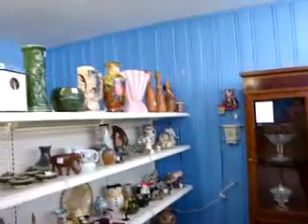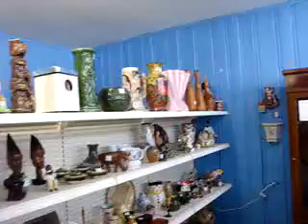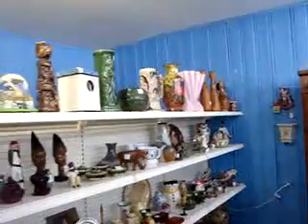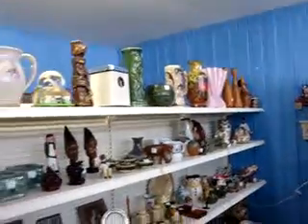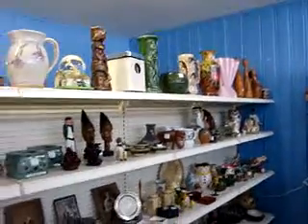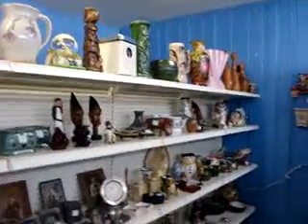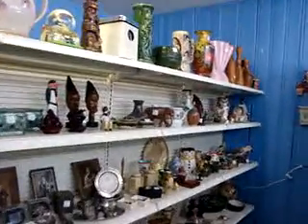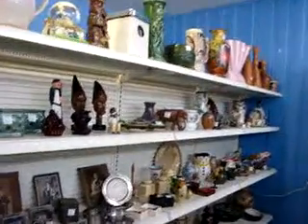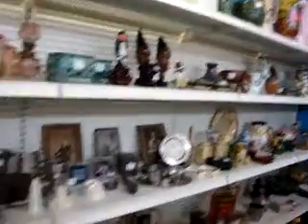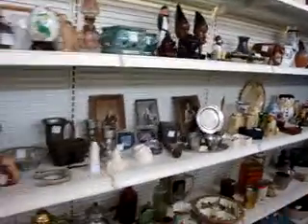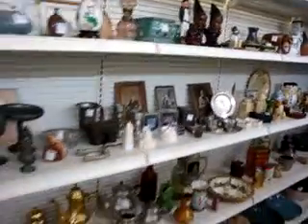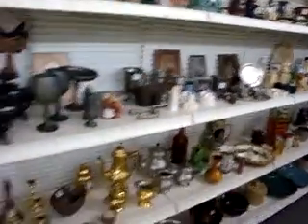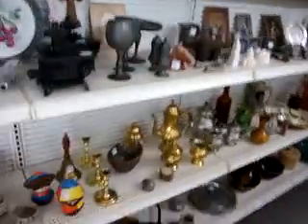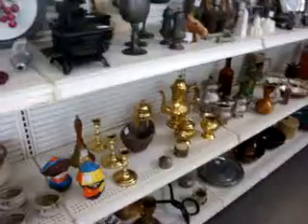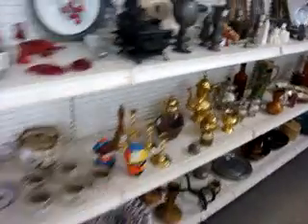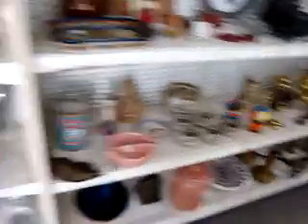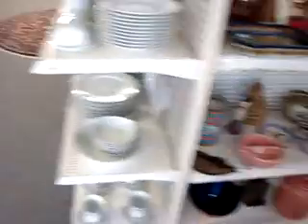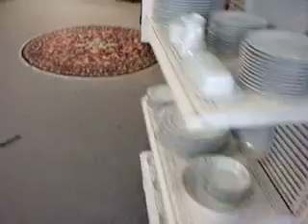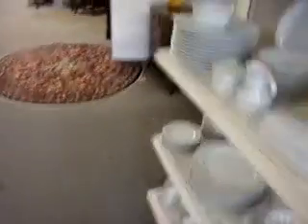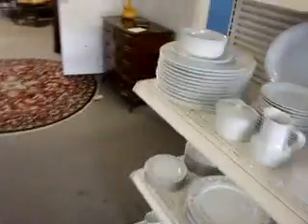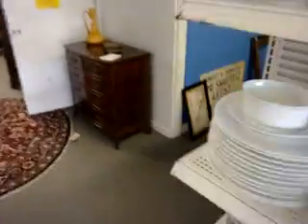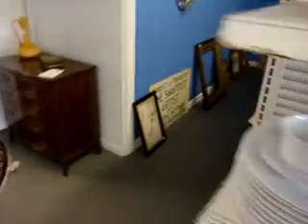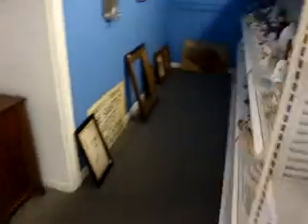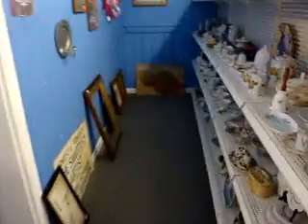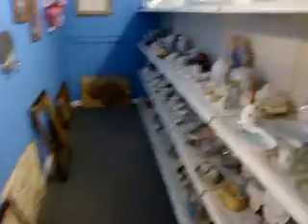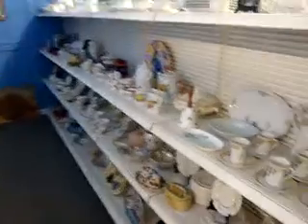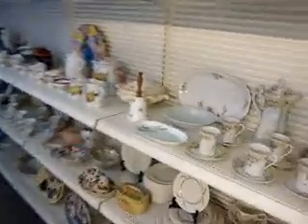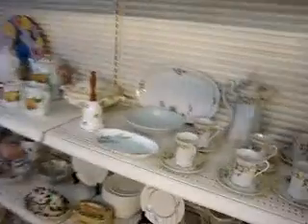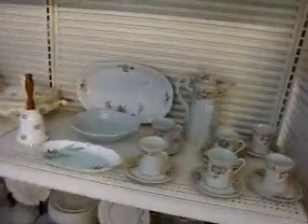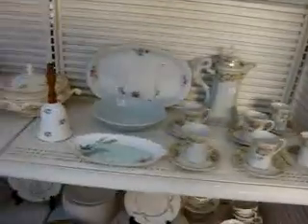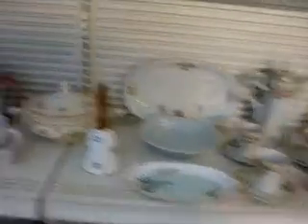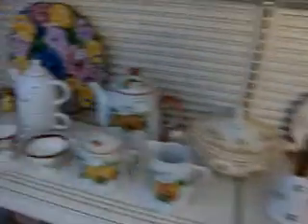And some more decorative pieces — vases, carvings, candlesticks, things like that. And some more dishware and tea sets.